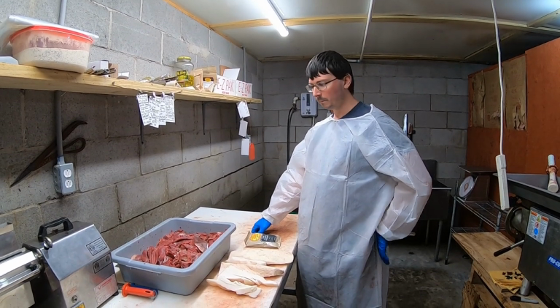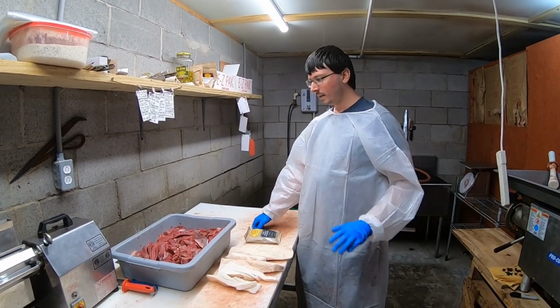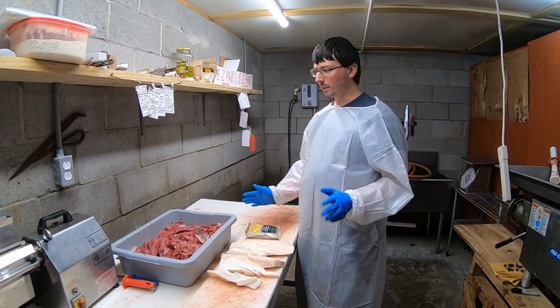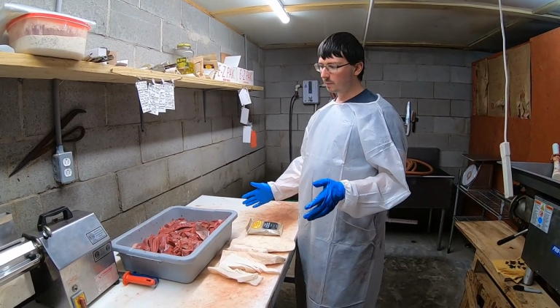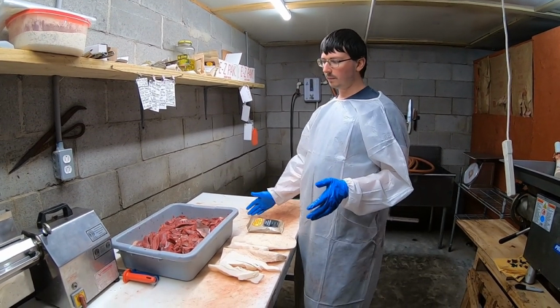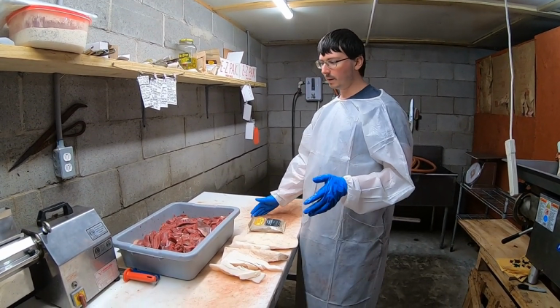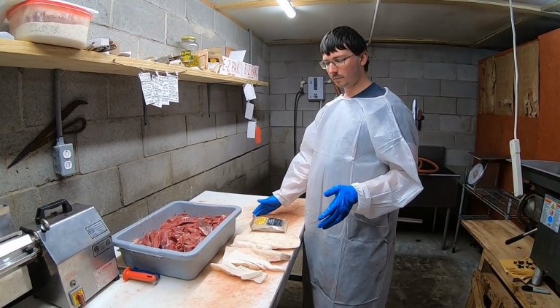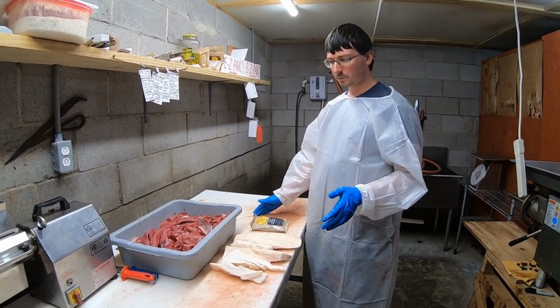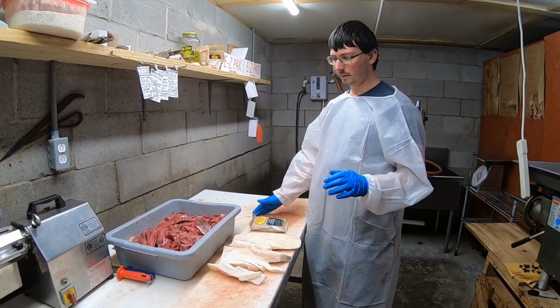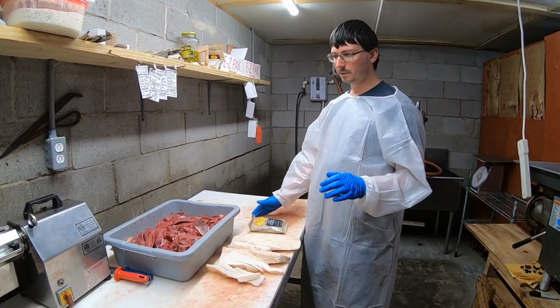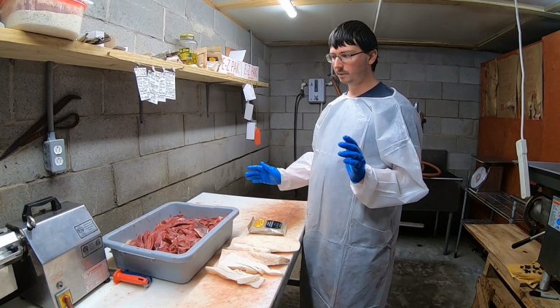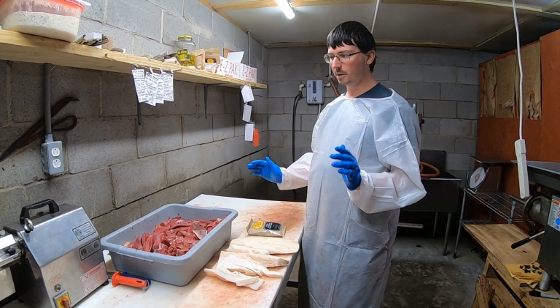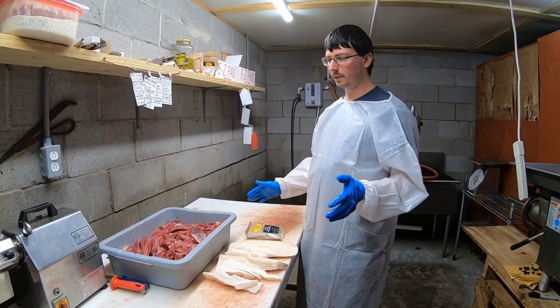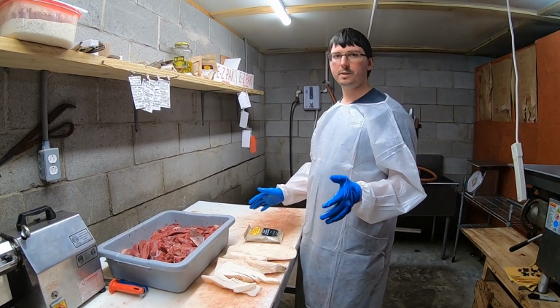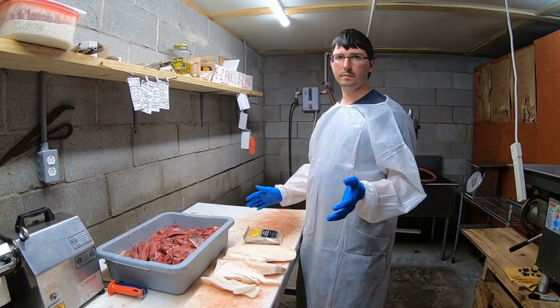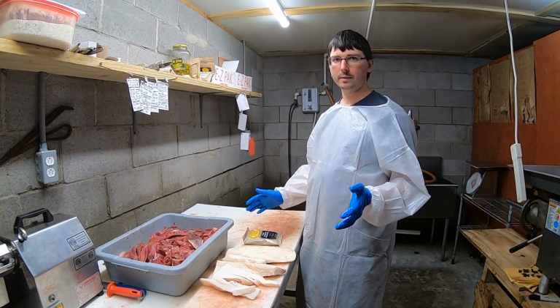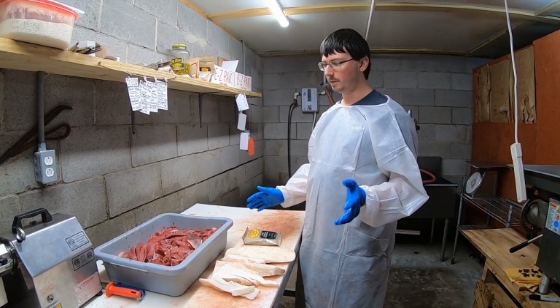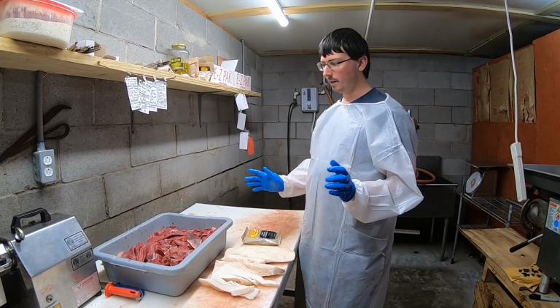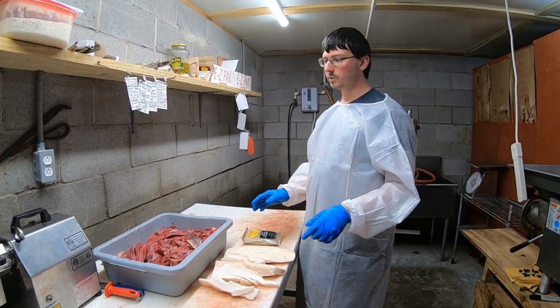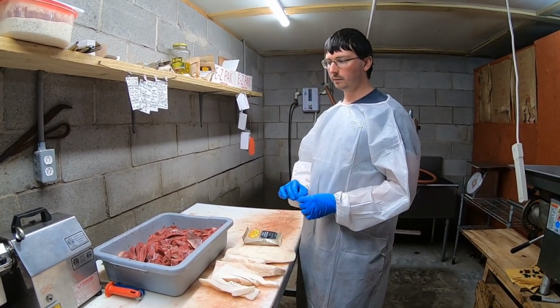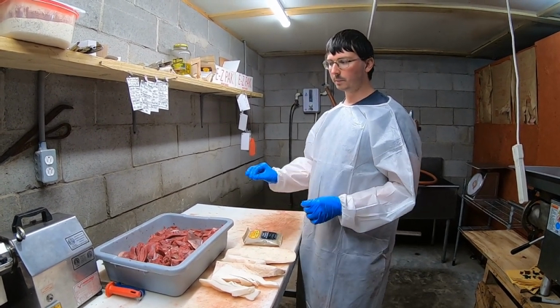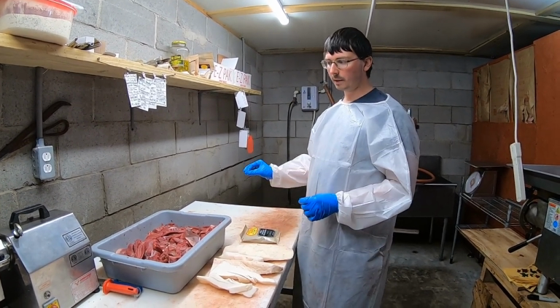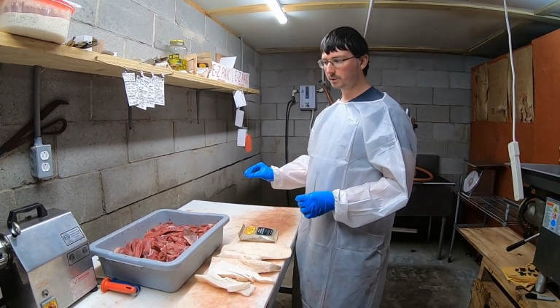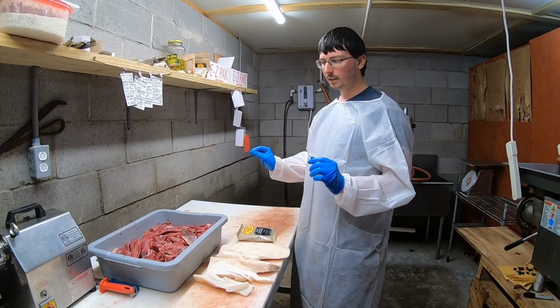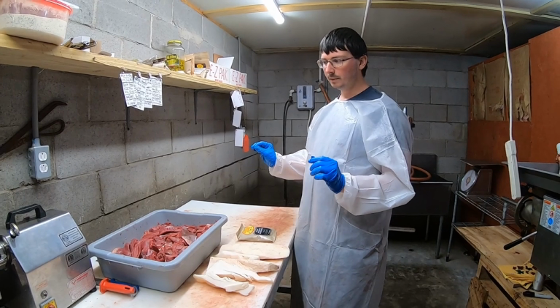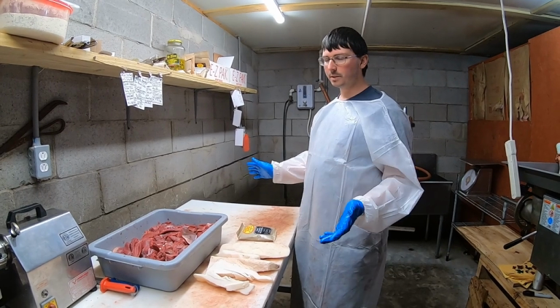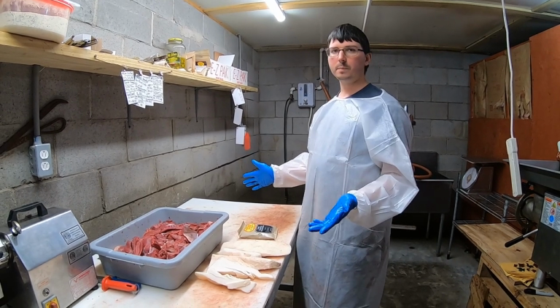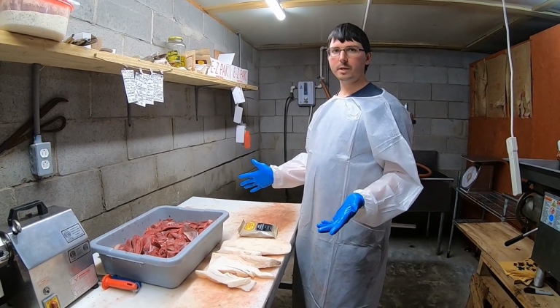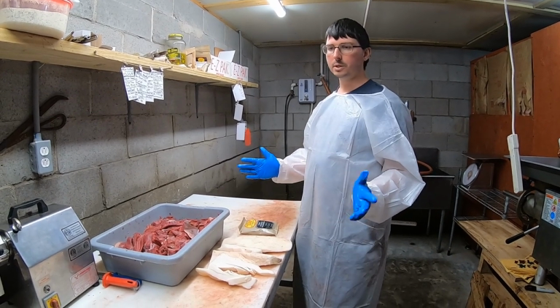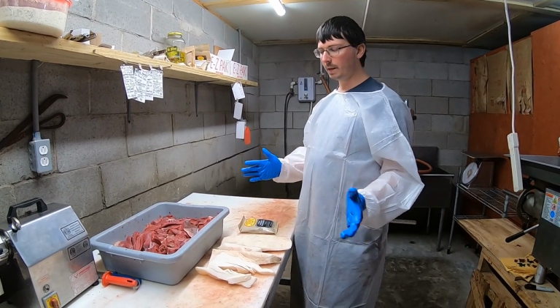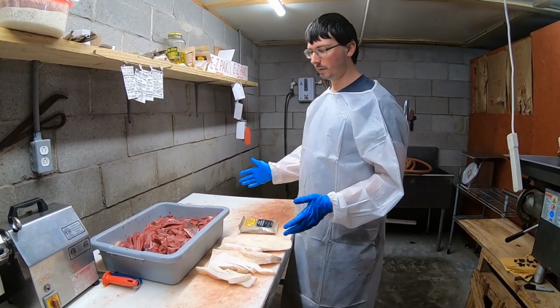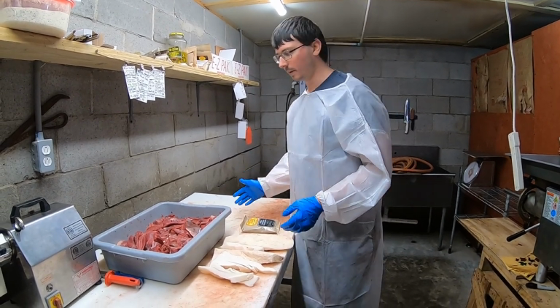Today we're going to be learning how to make breakfast sausage. This is some stupidly easy stuff. As long as you take a few little precautions it's stupidly simple — just do your basics very well.